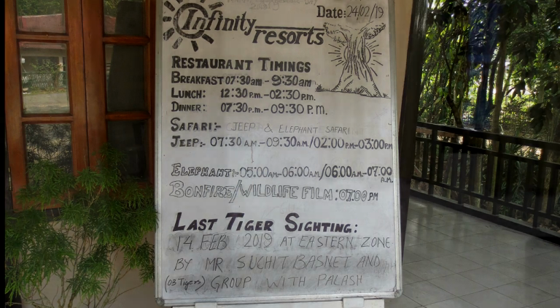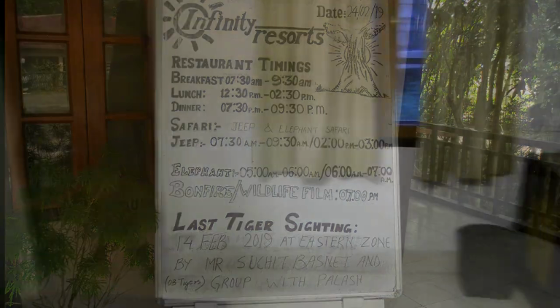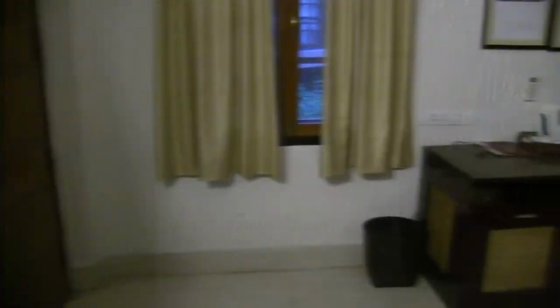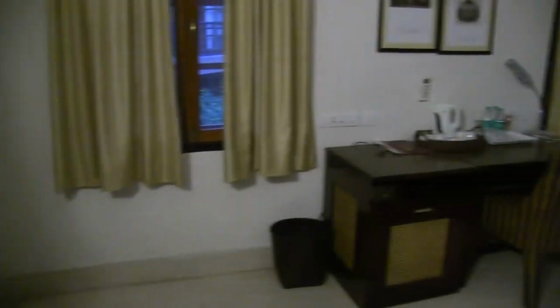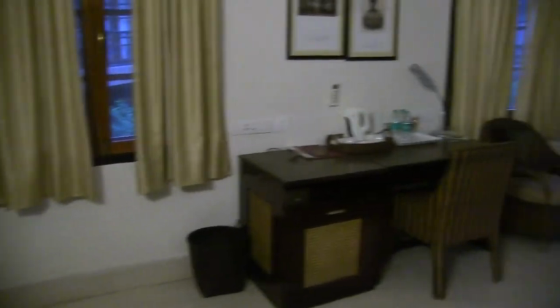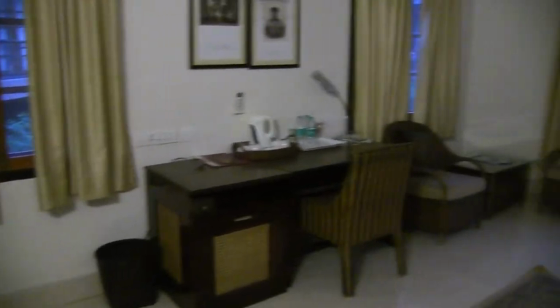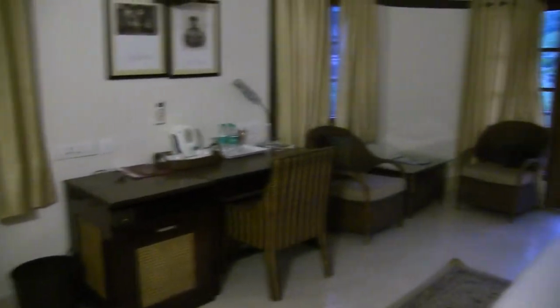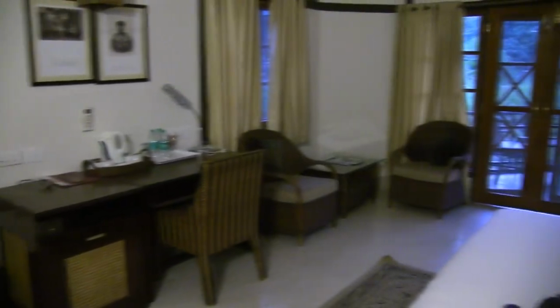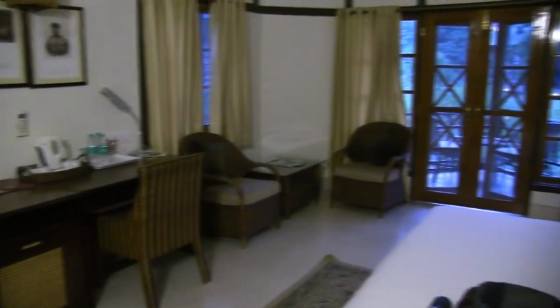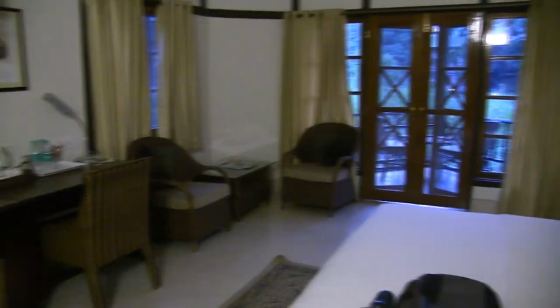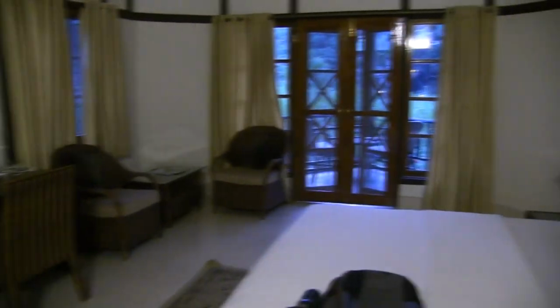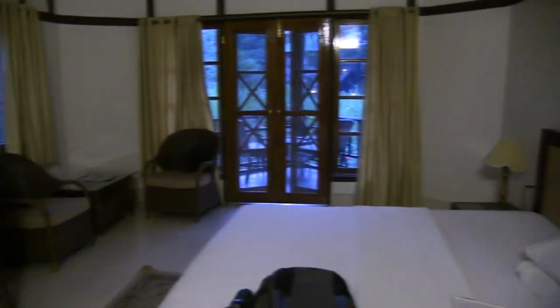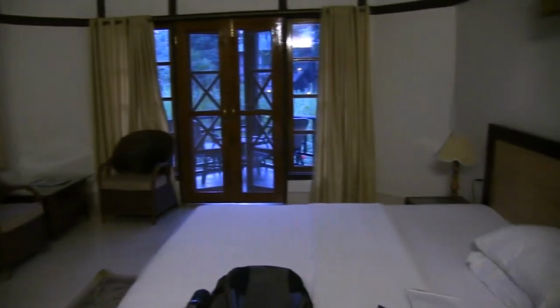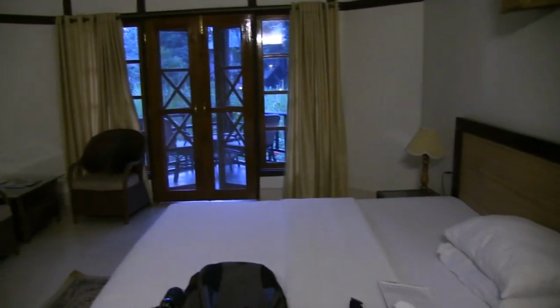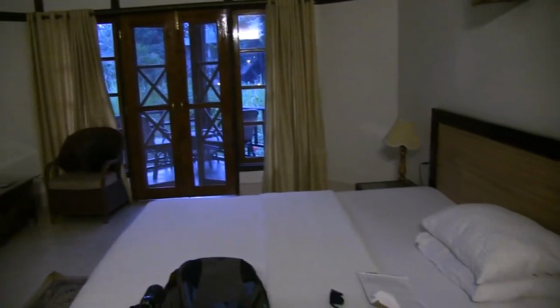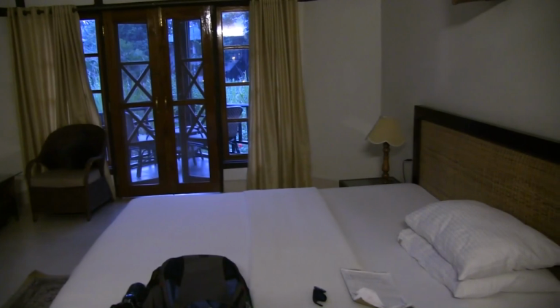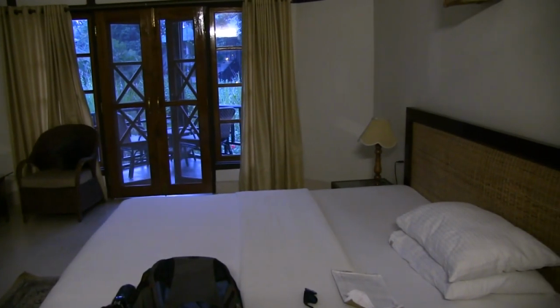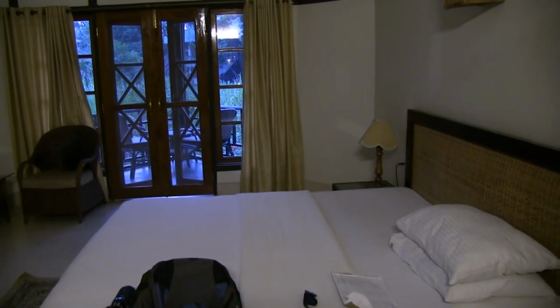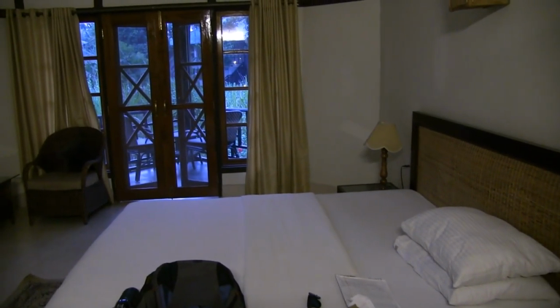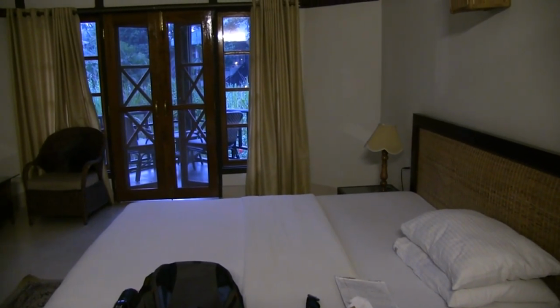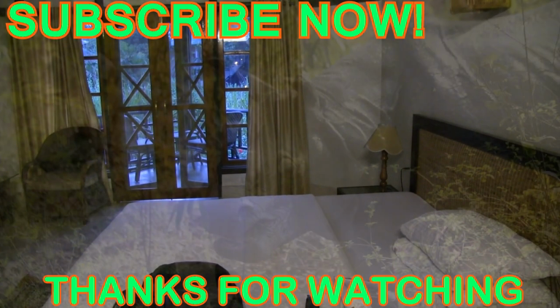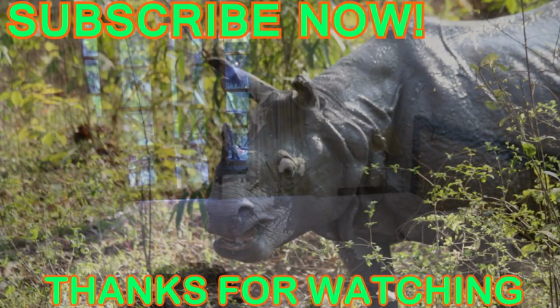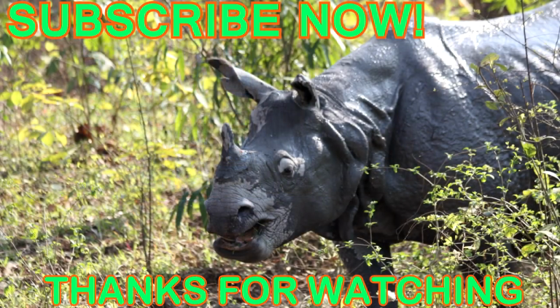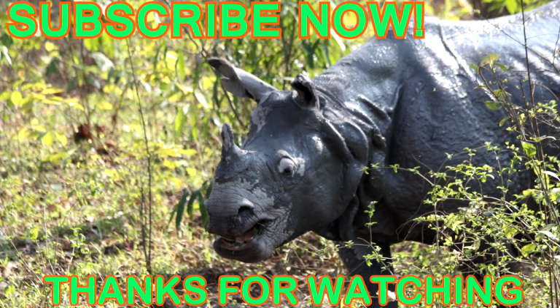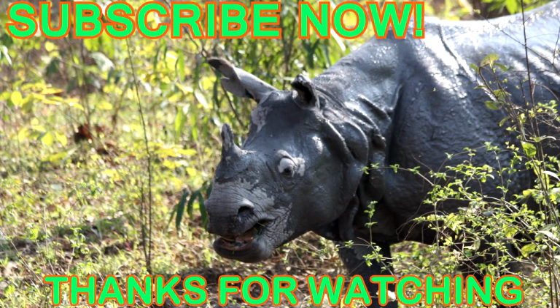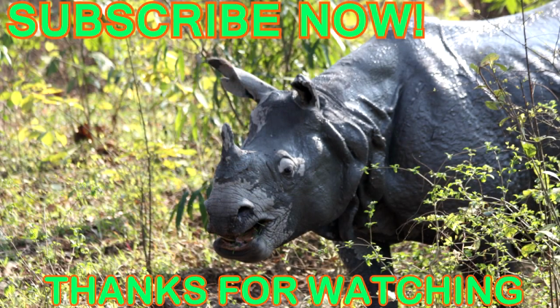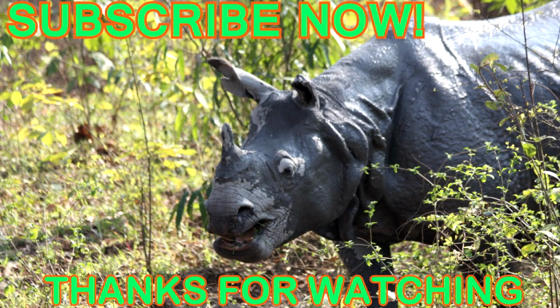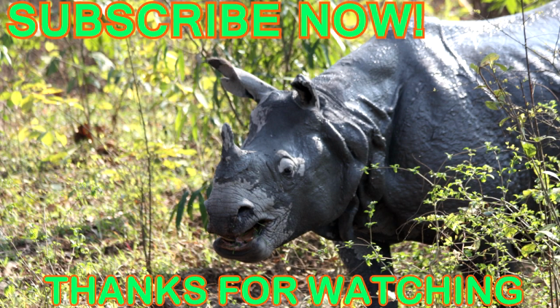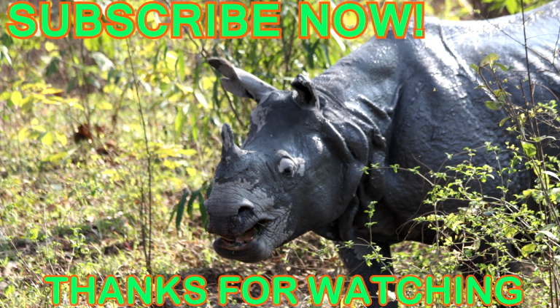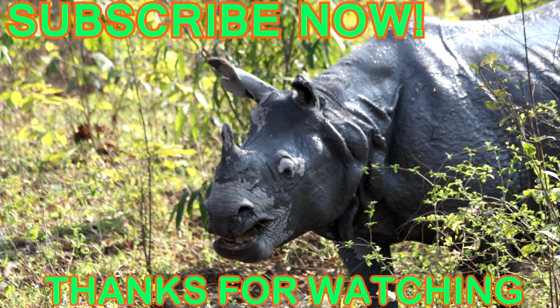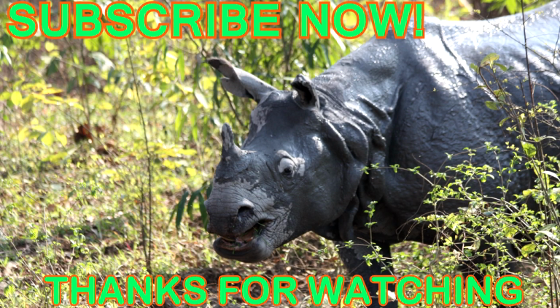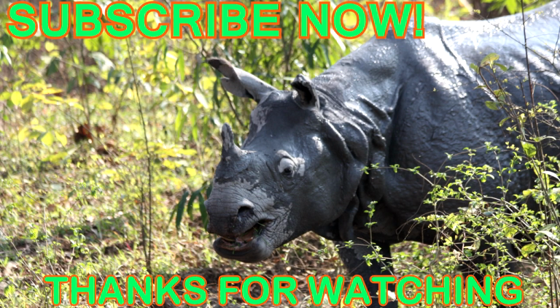Well, tomorrow will be another interesting day in the park. Thanks for watching and please subscribe so you don't miss any rhino action. And for more information on rhinos, please read this video's description.